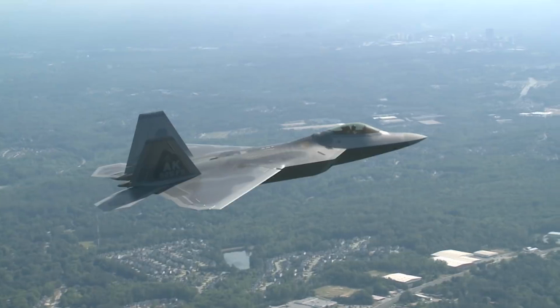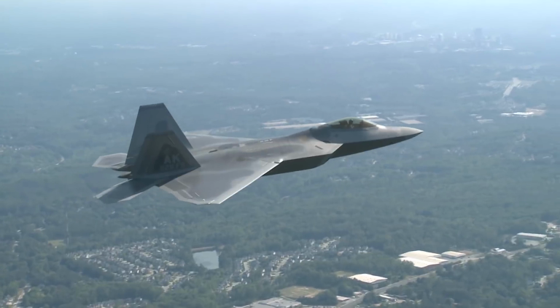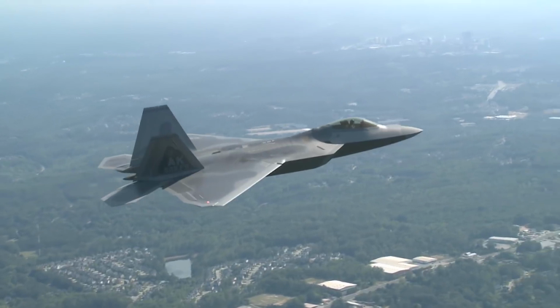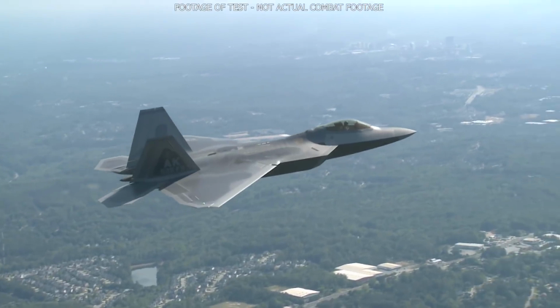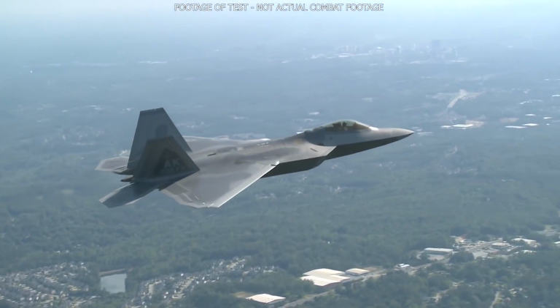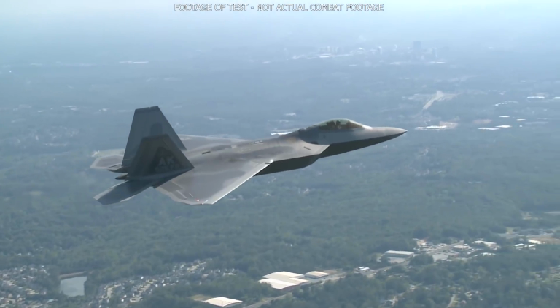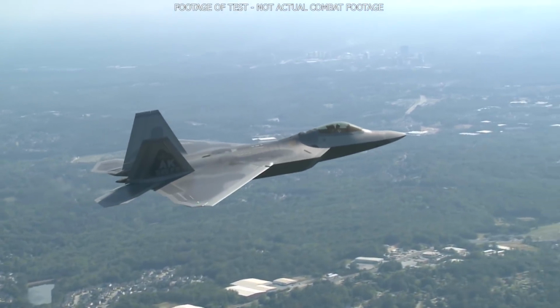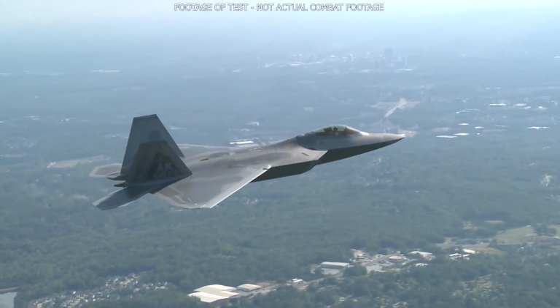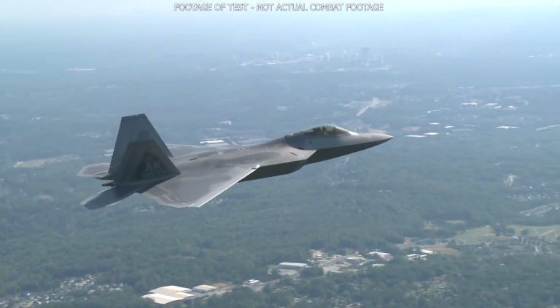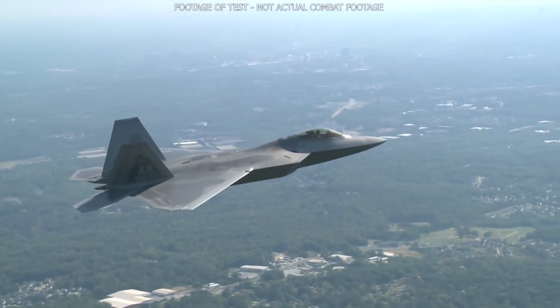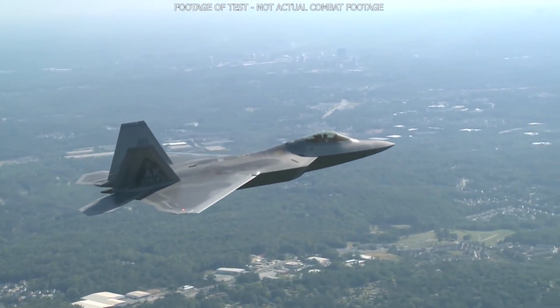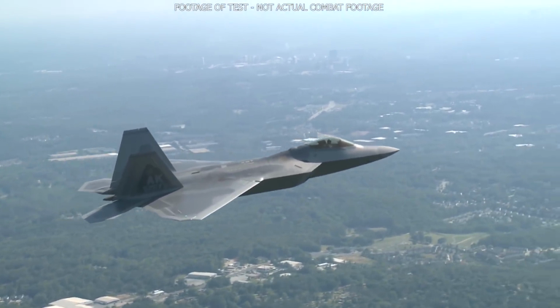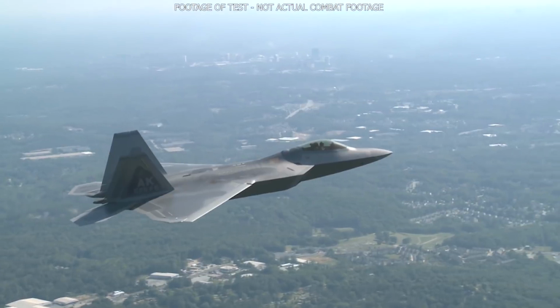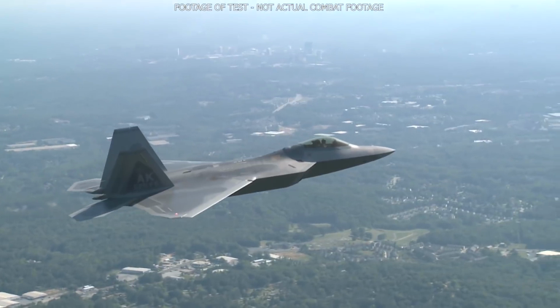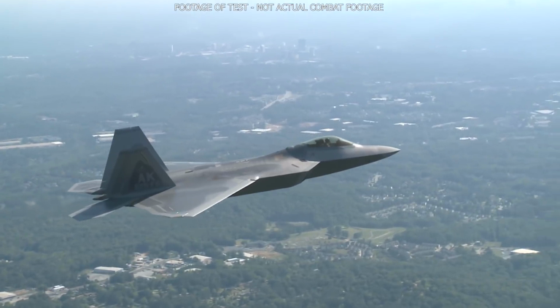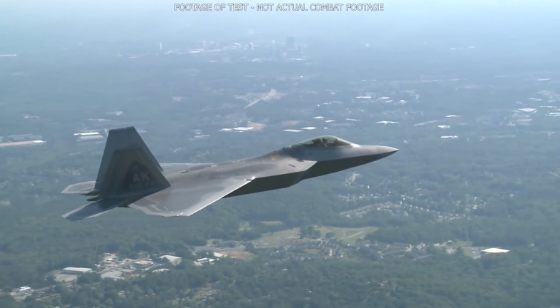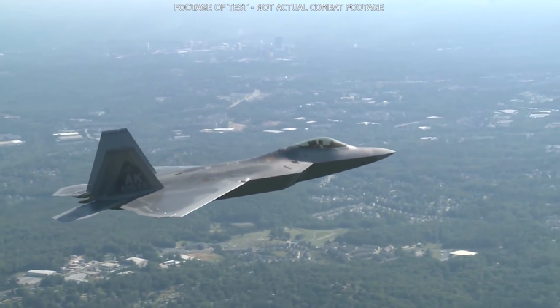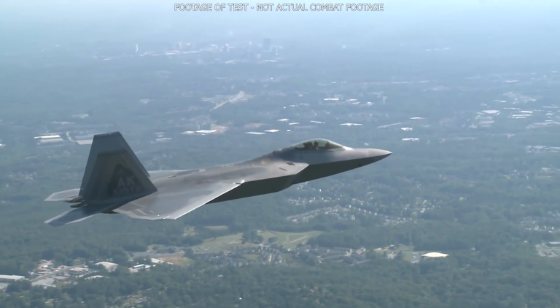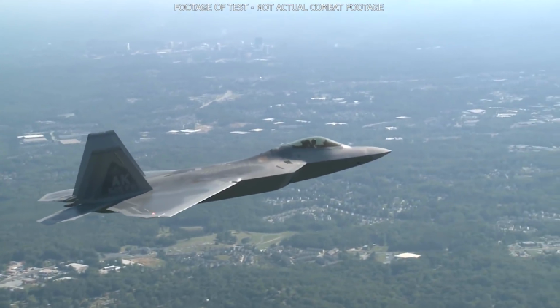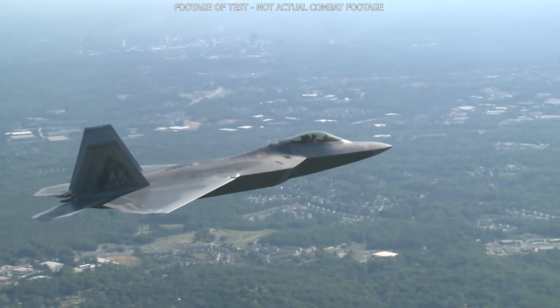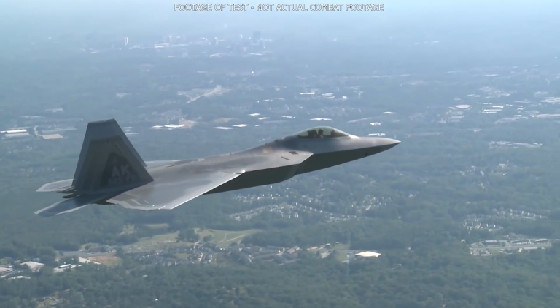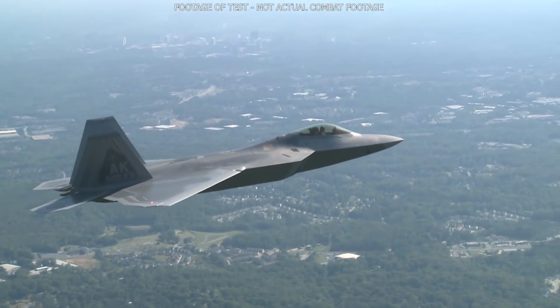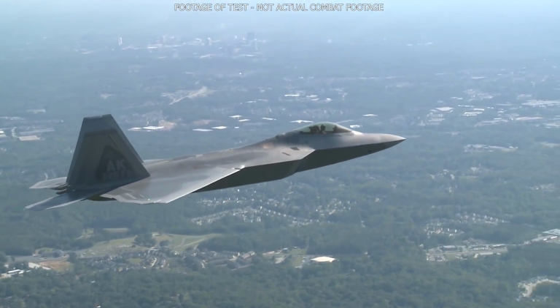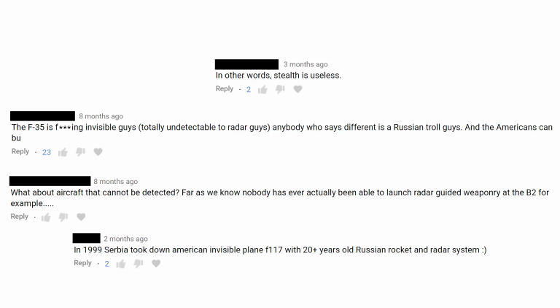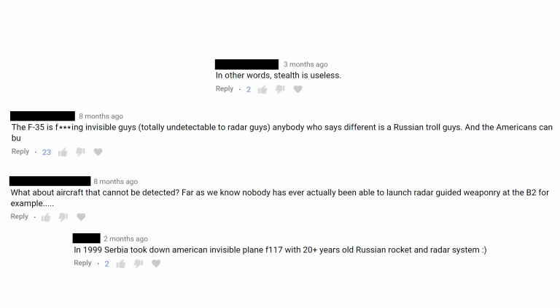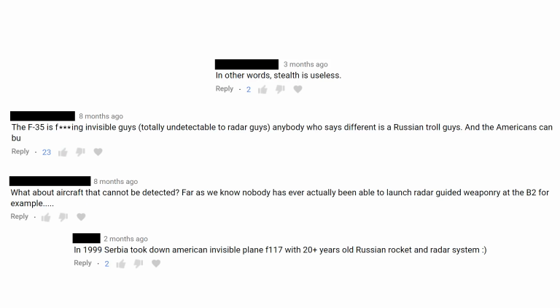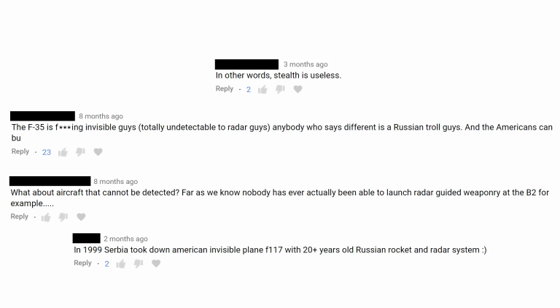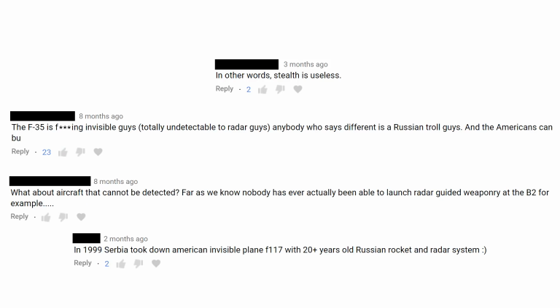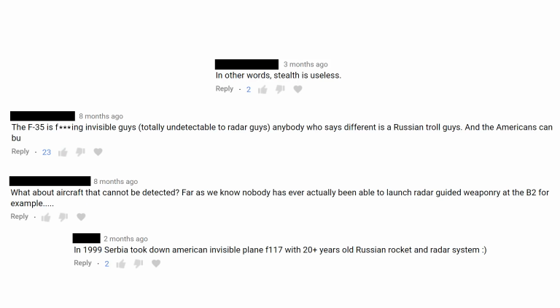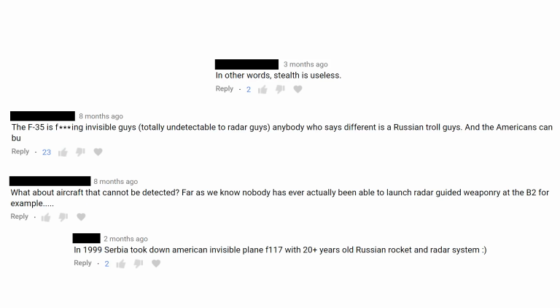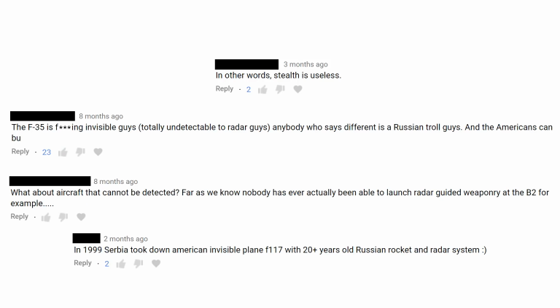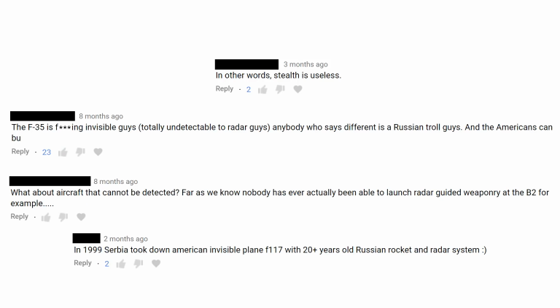There are a lot of misconceptions around stealth — what it is, what it does, and how it works. One of the main ones I've seen people saying is that stealth makes an object completely invisible, and then on the opposite side, saying that it is completely useless. So which one is right?